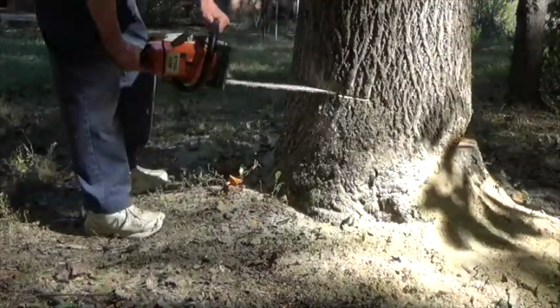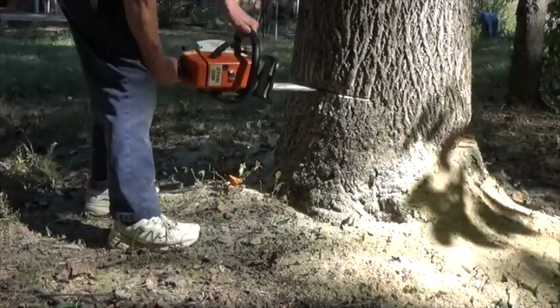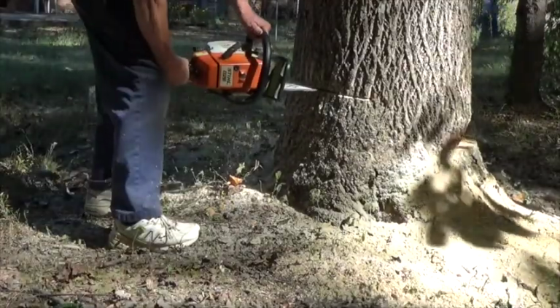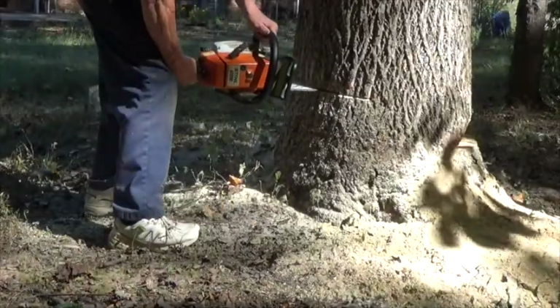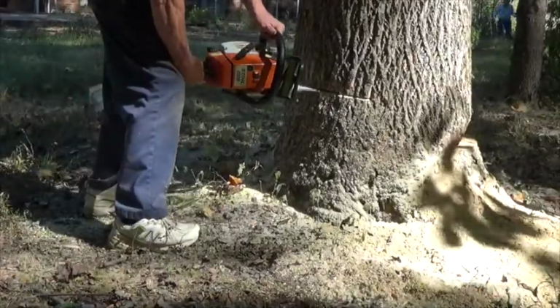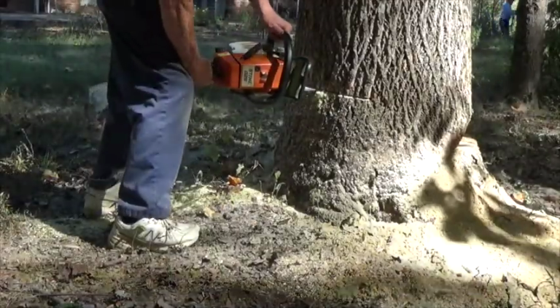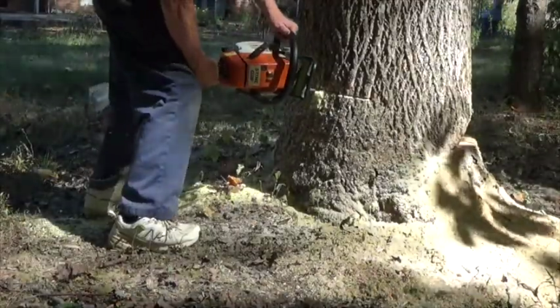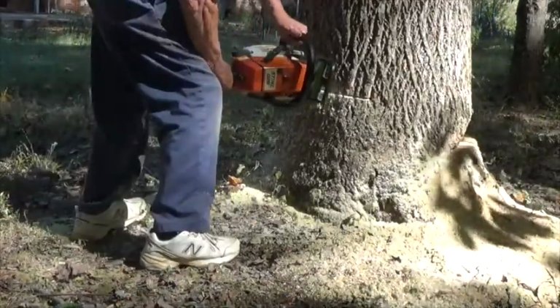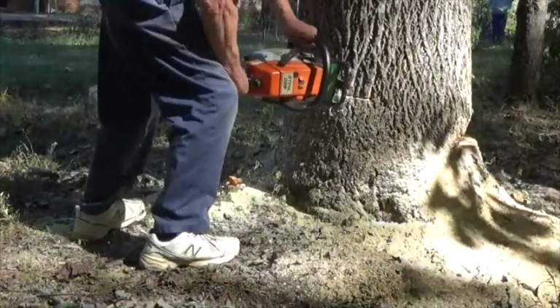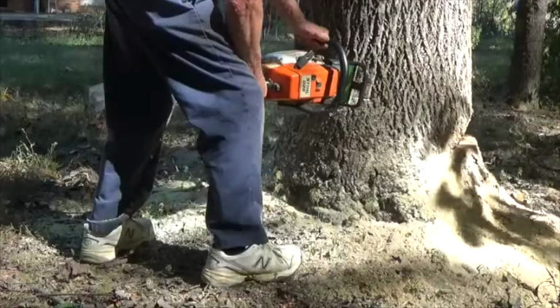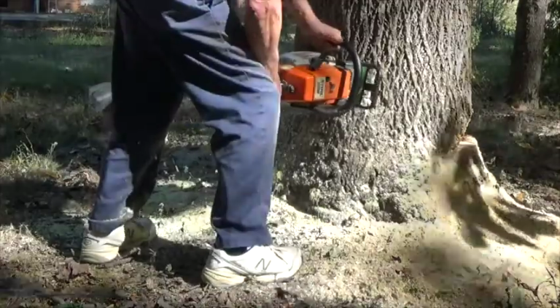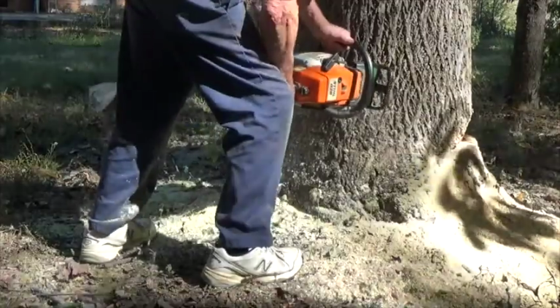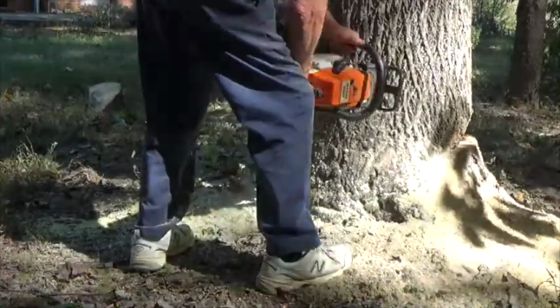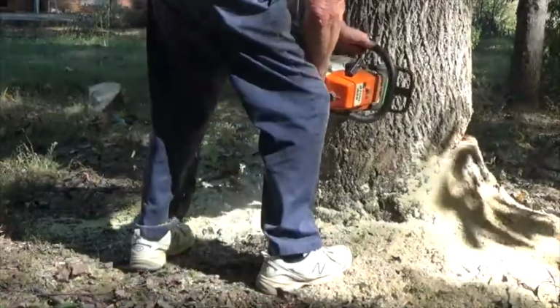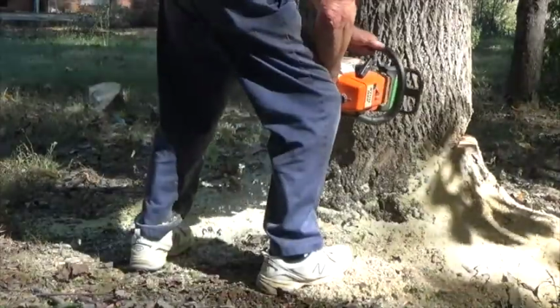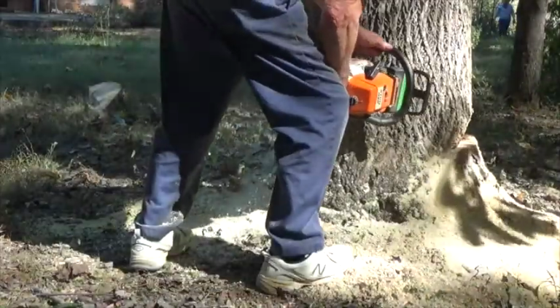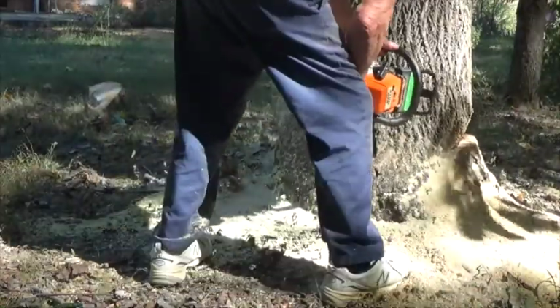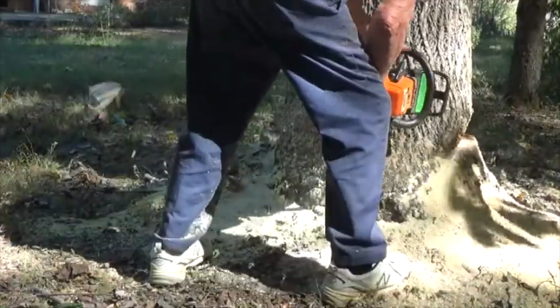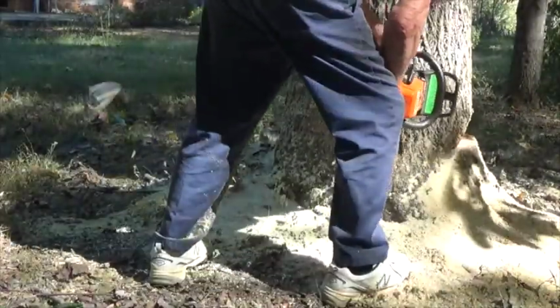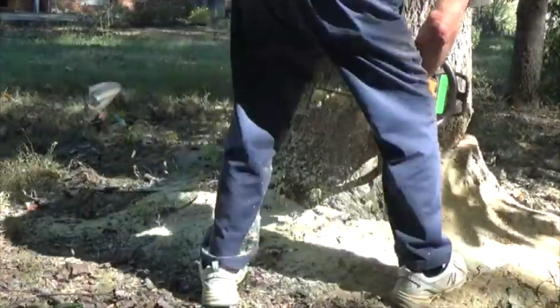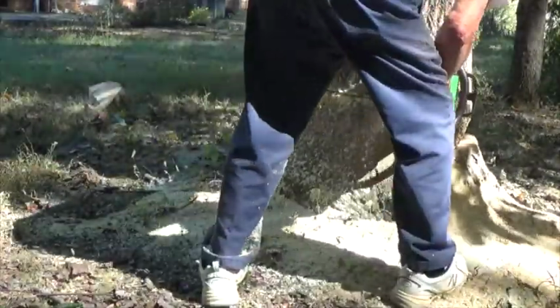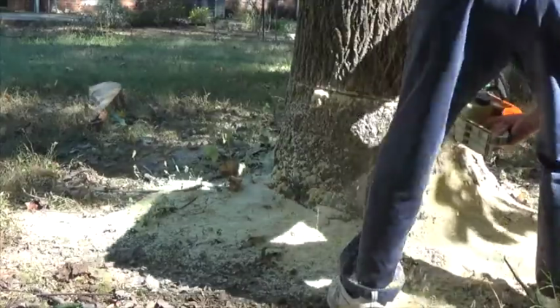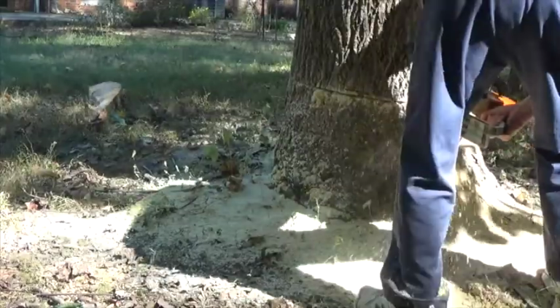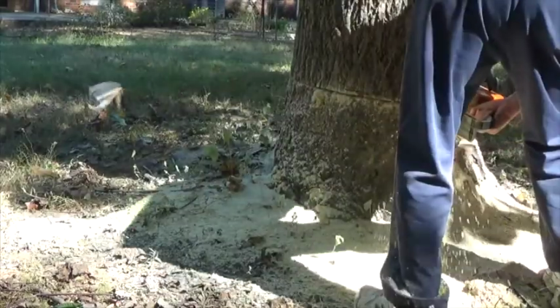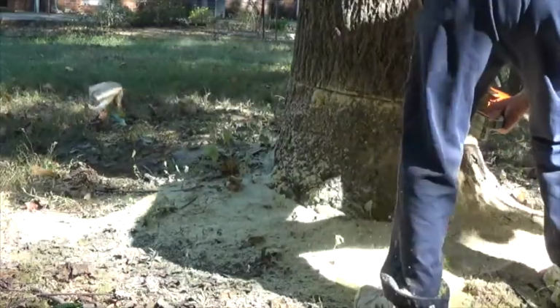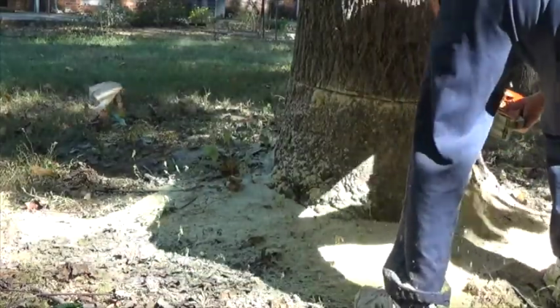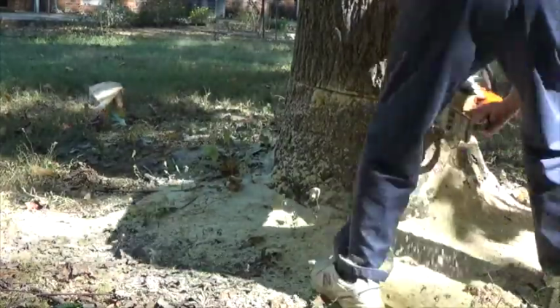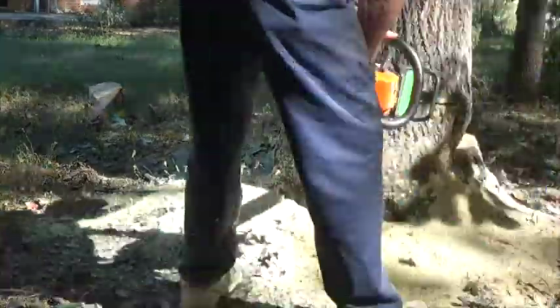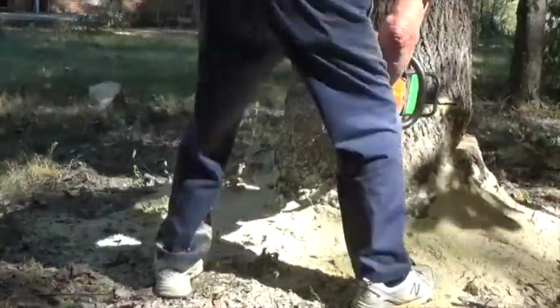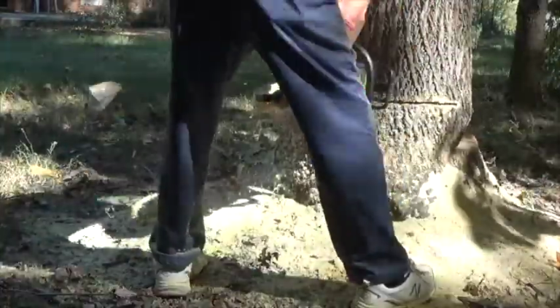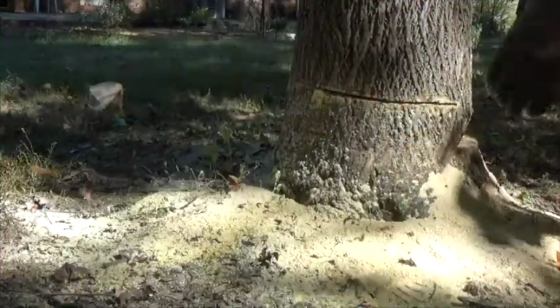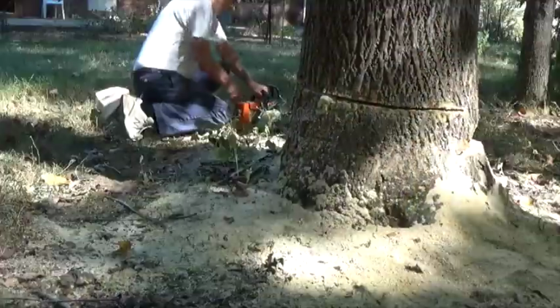My chainsaw bar is not long enough to go even halfway through this tree, so I'm having to do what's called plunge cutting. Plunge cutting is okay but there's a tendency for the saw to kick back and hit you where you don't want to be hit.